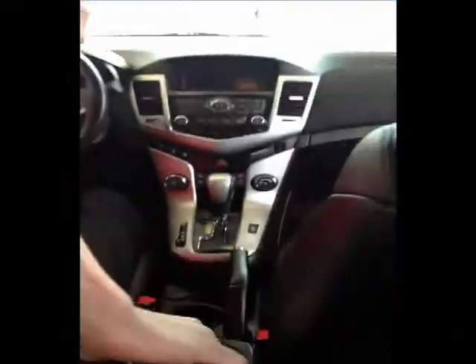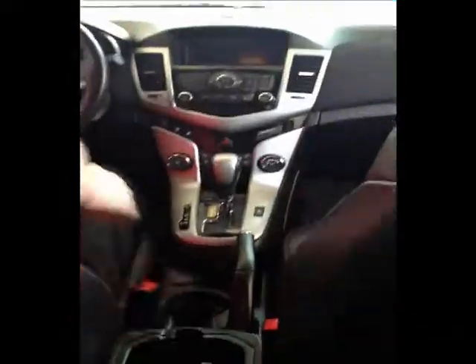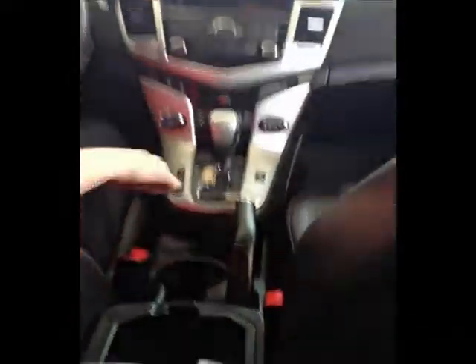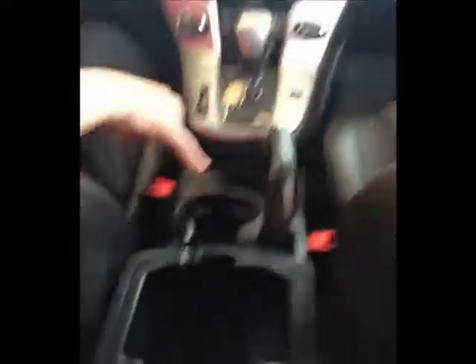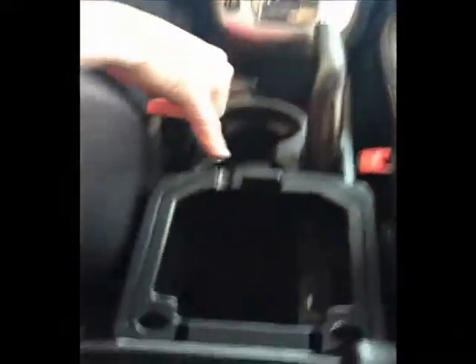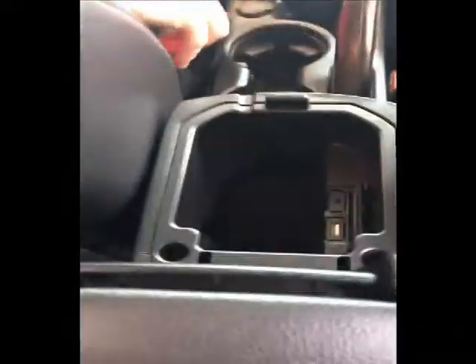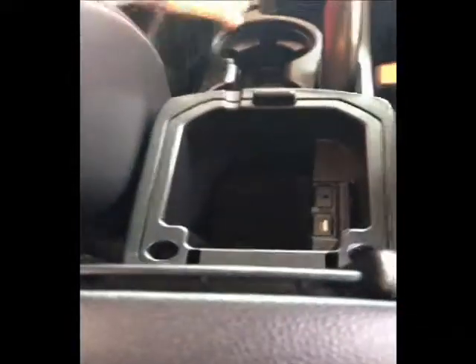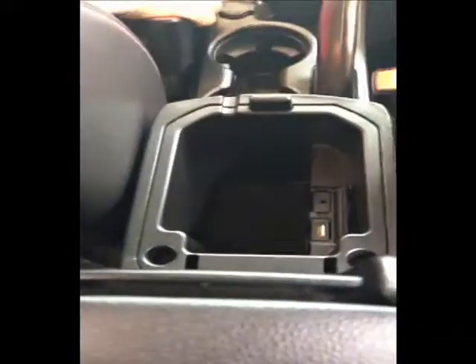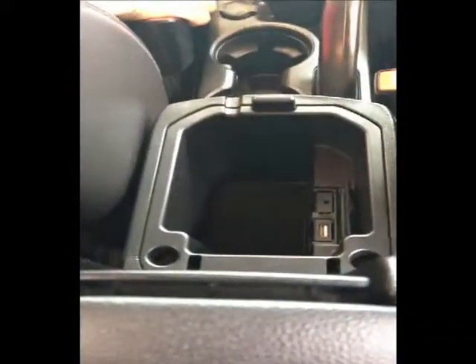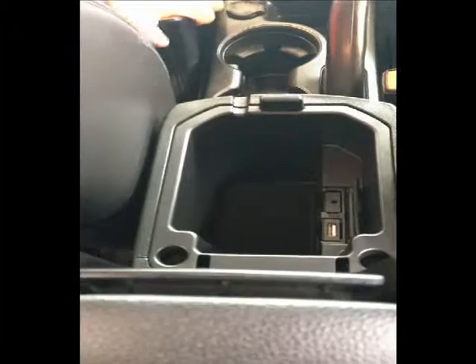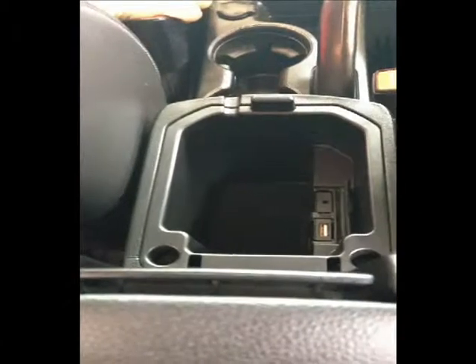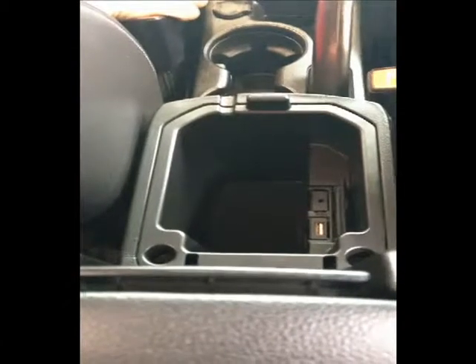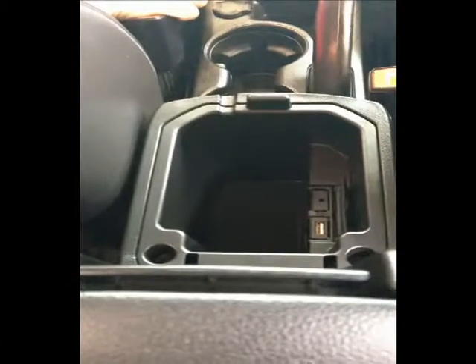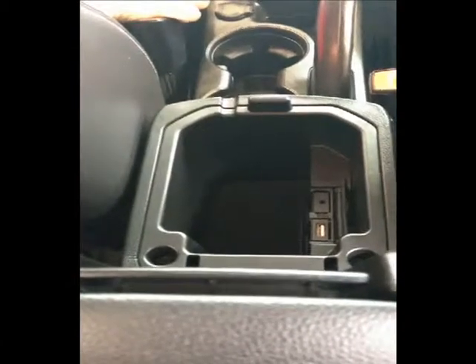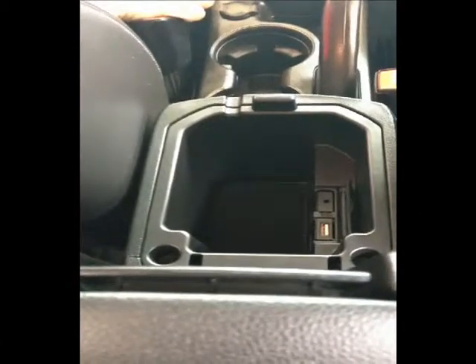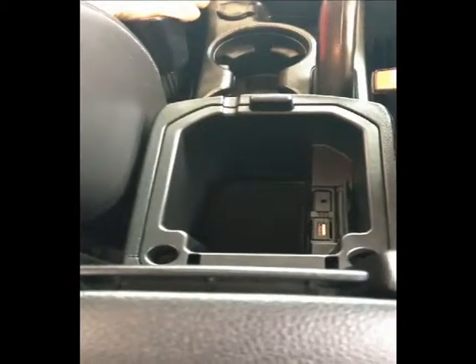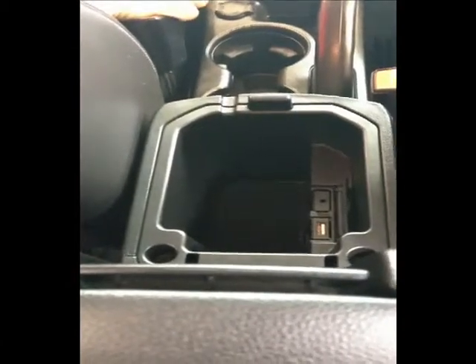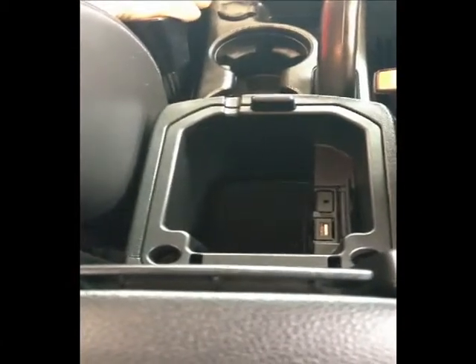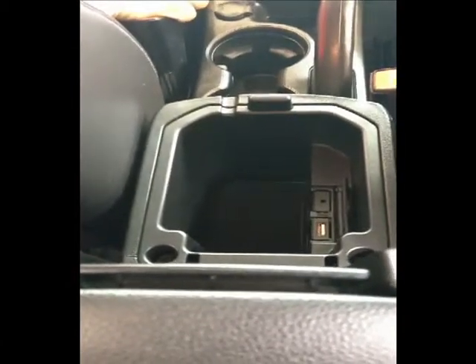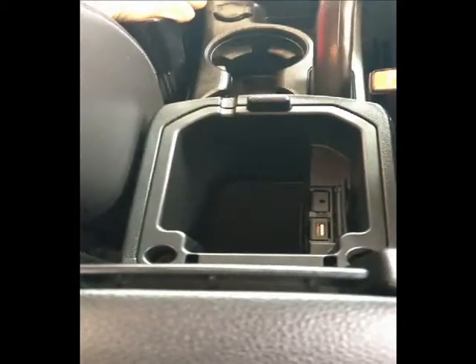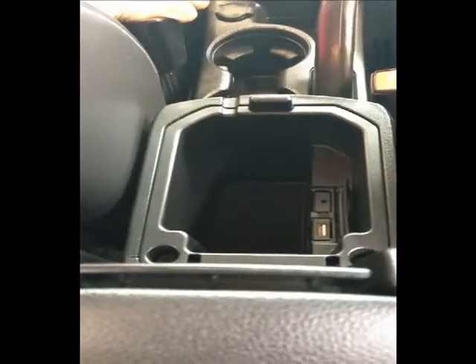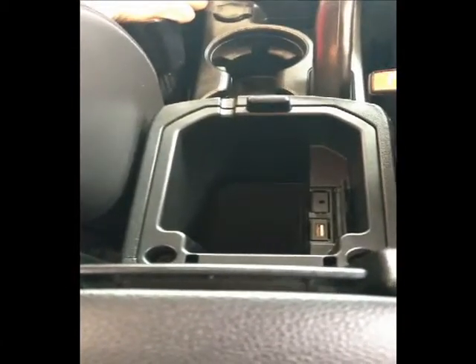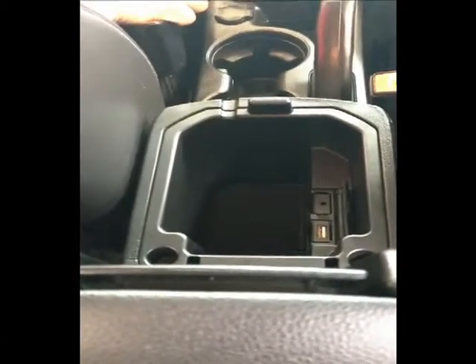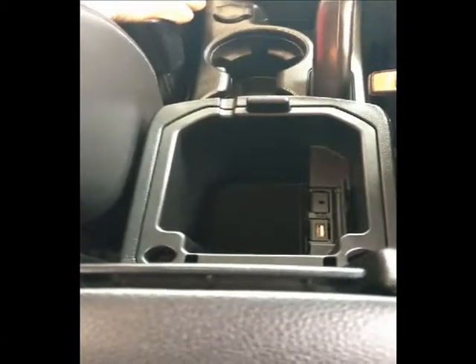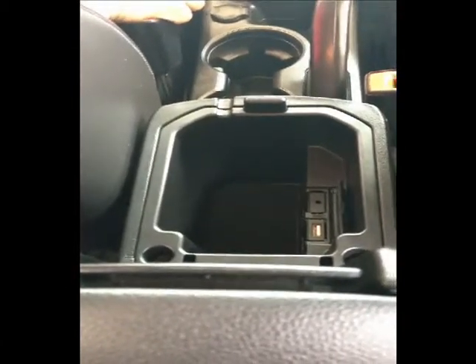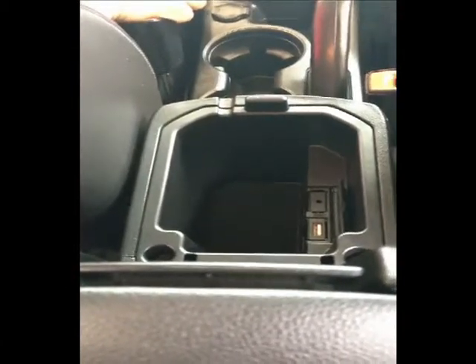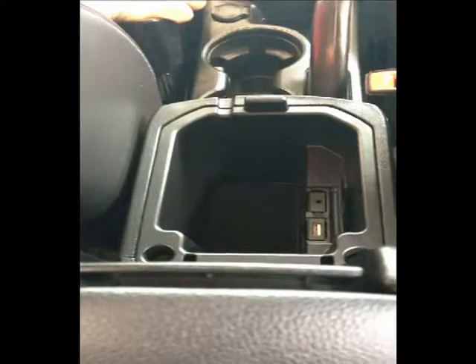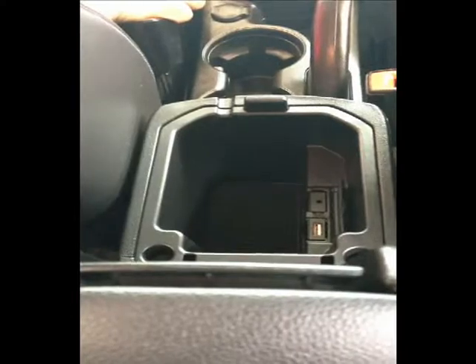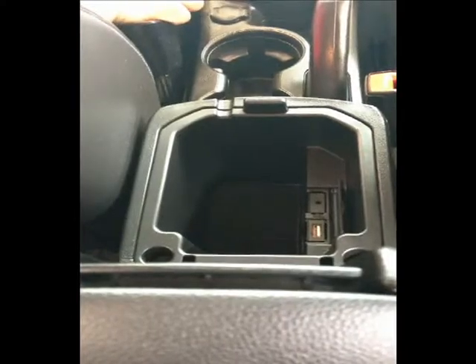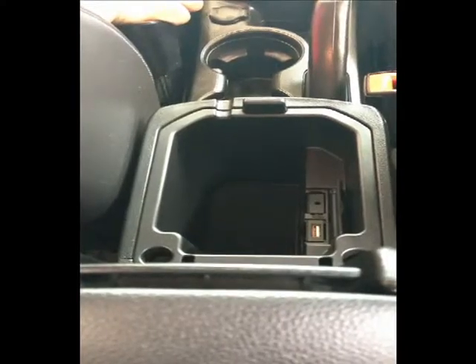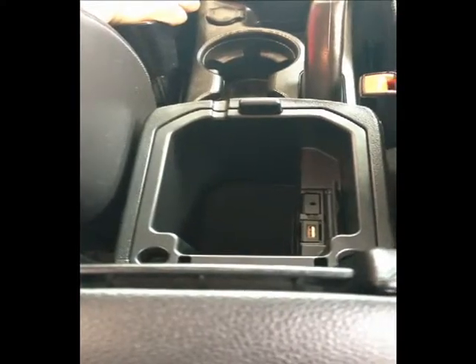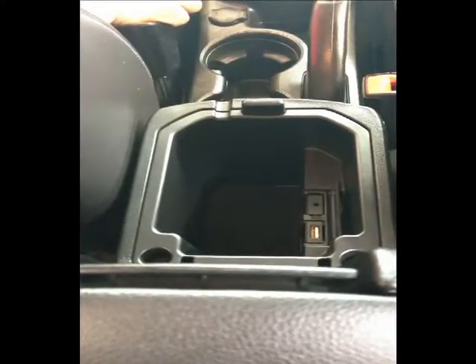If you look right down here, you have a USB and auxiliary input for any of your music. You're also able to charge your USB-capable device.